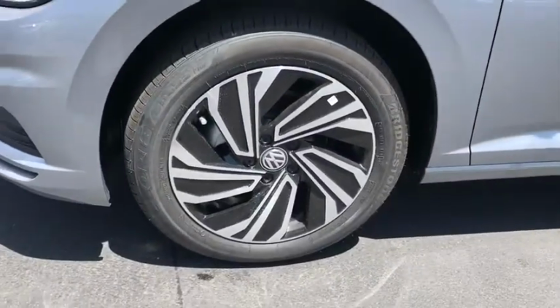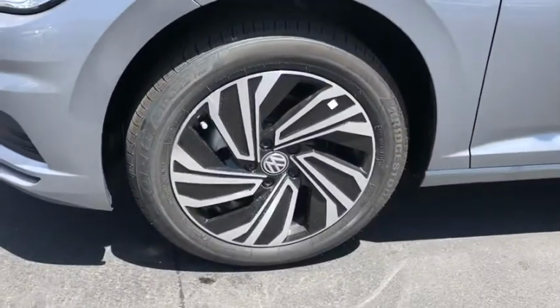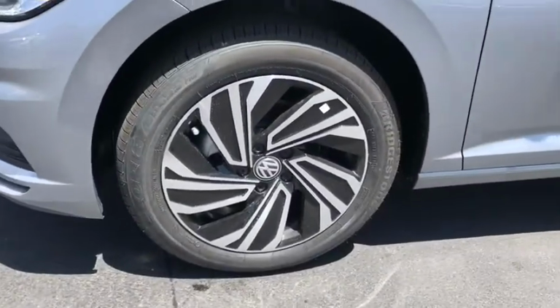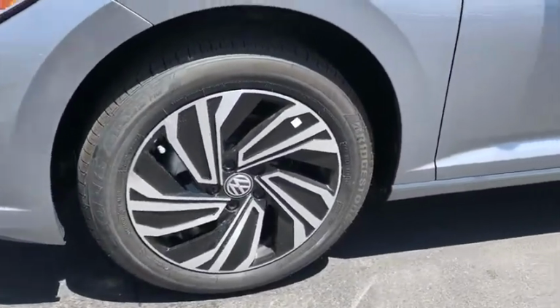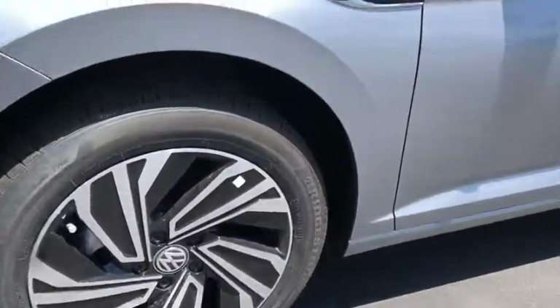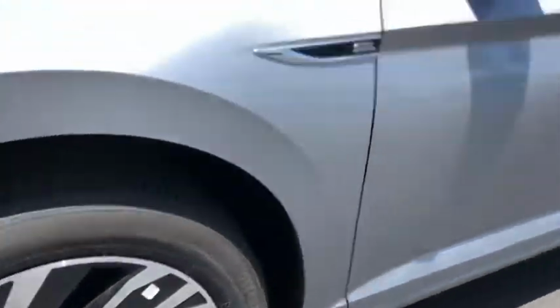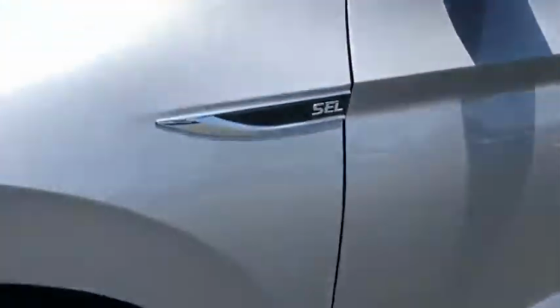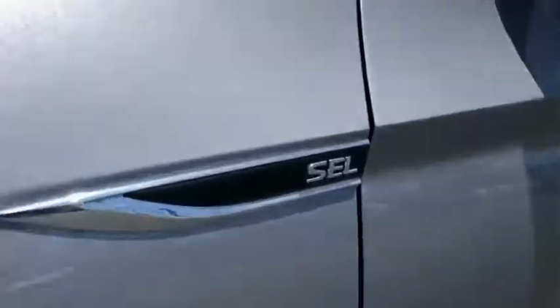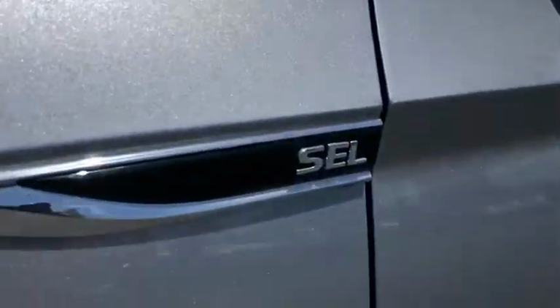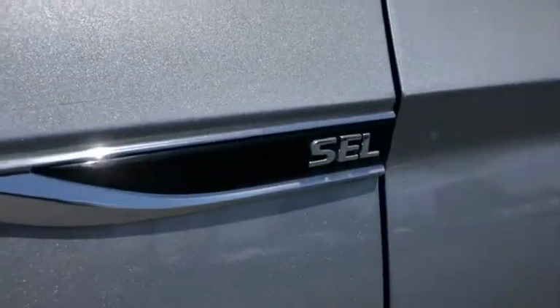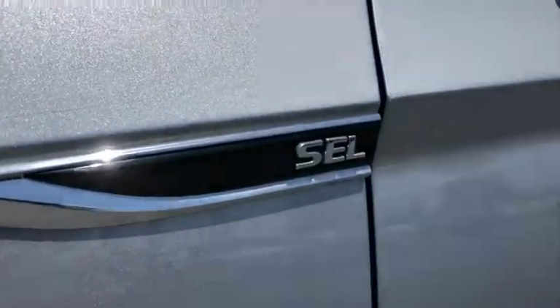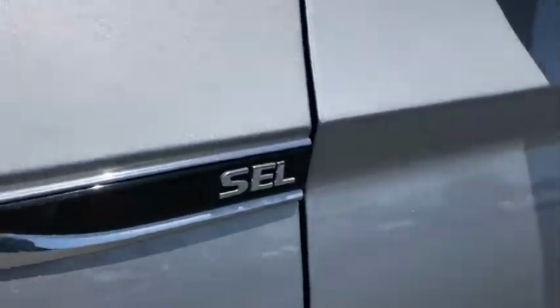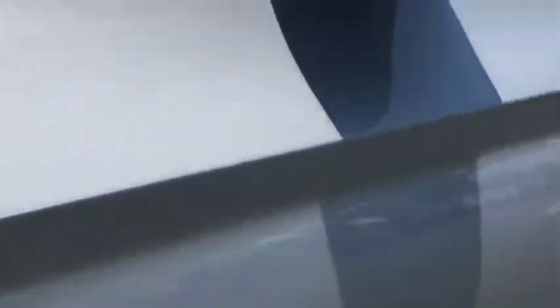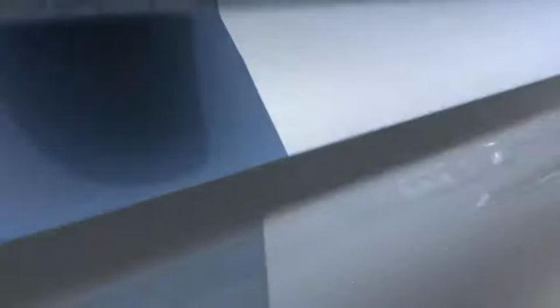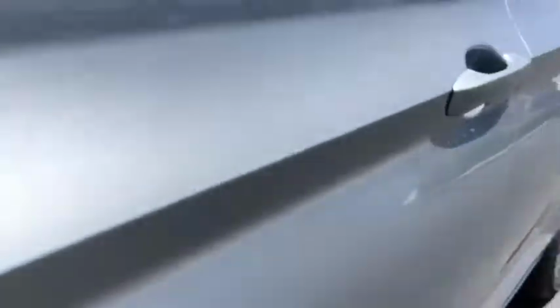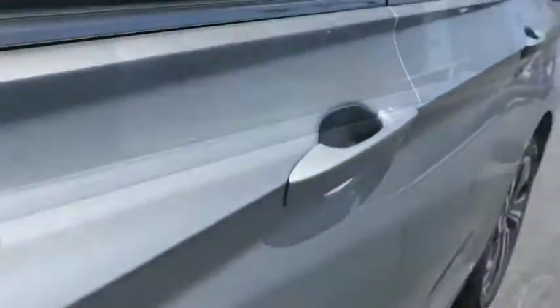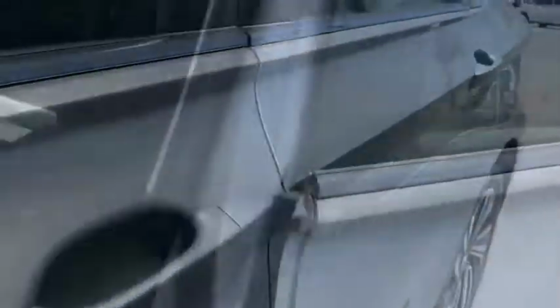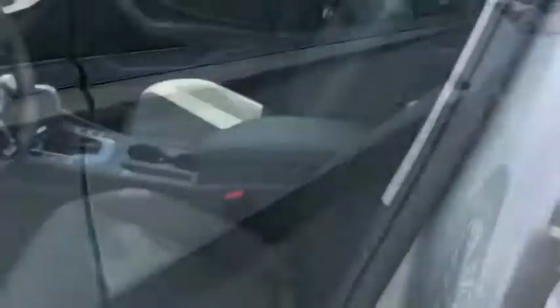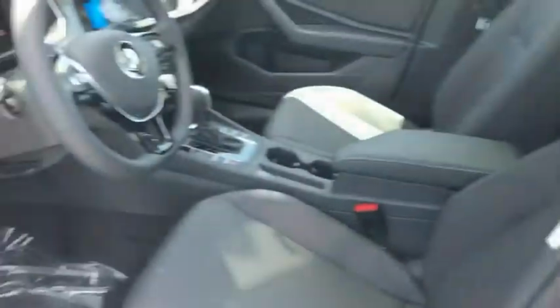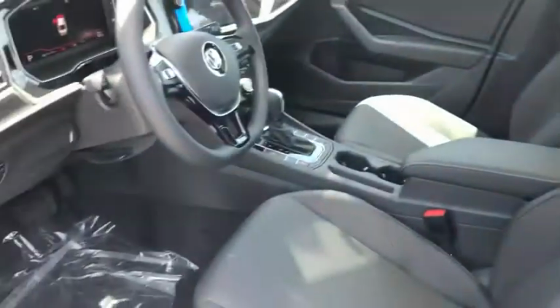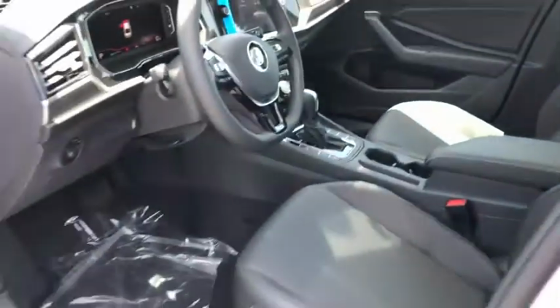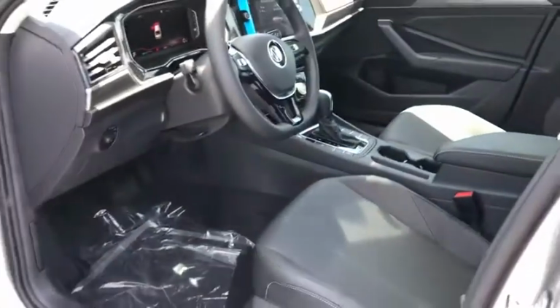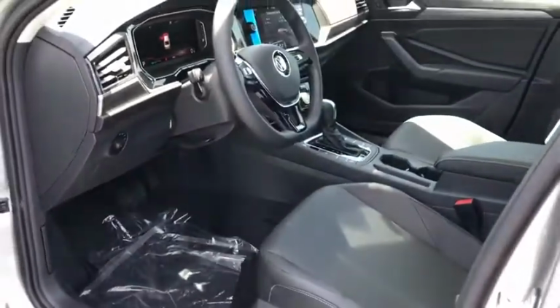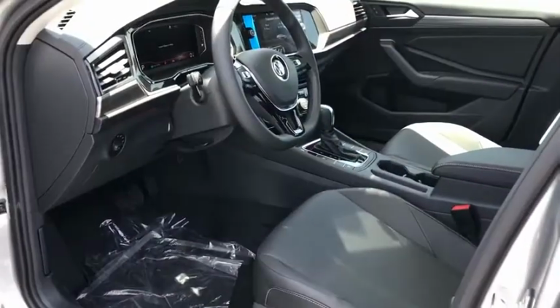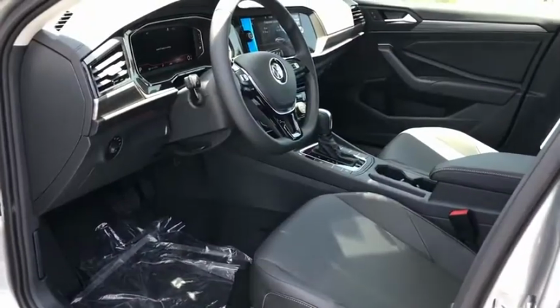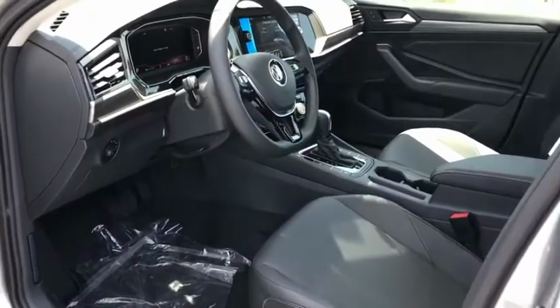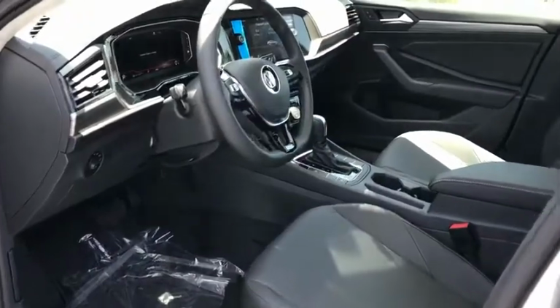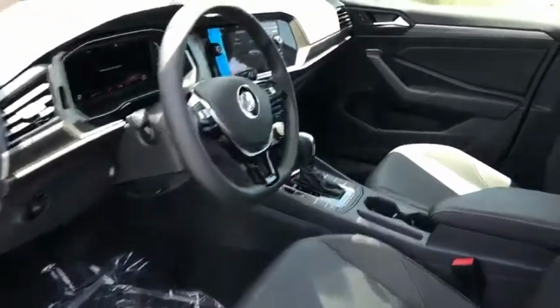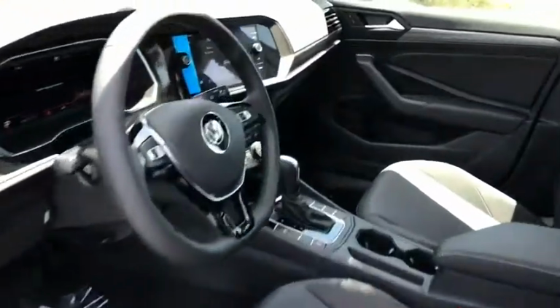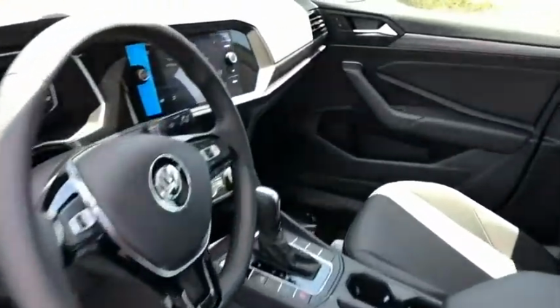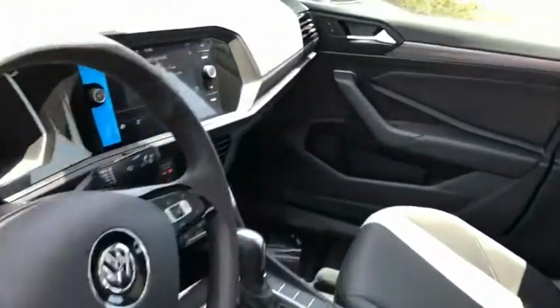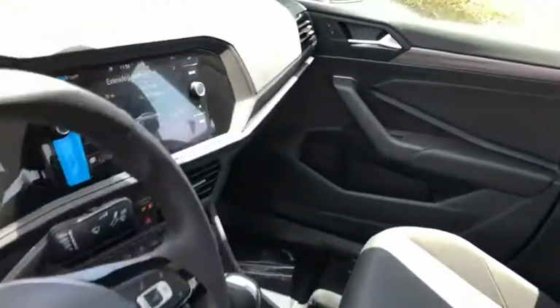Panic alarm, power moonroof, remote keyless entry, brake assist, tachometer, front bucket seats, front reading lamps, tilt steering wheel.